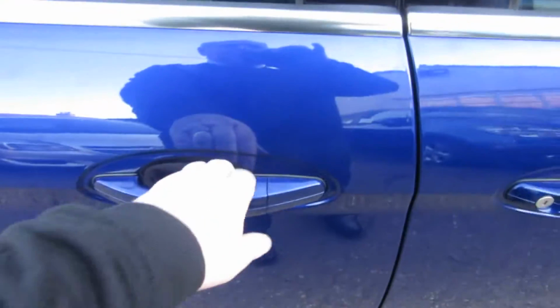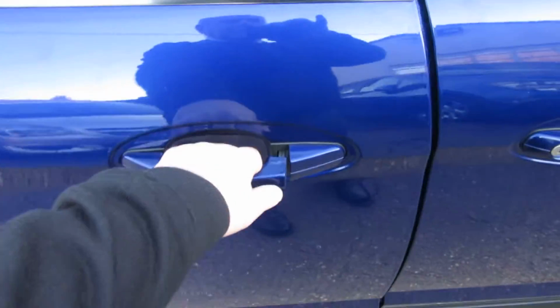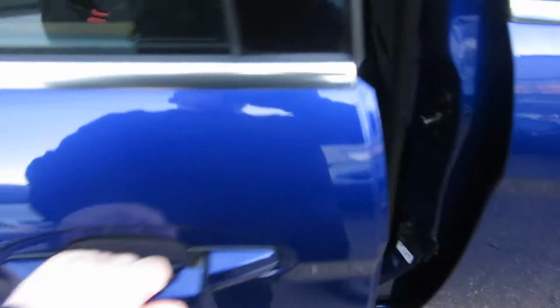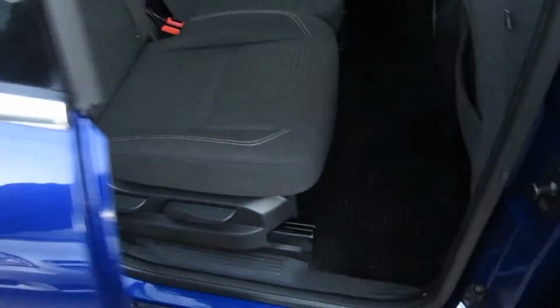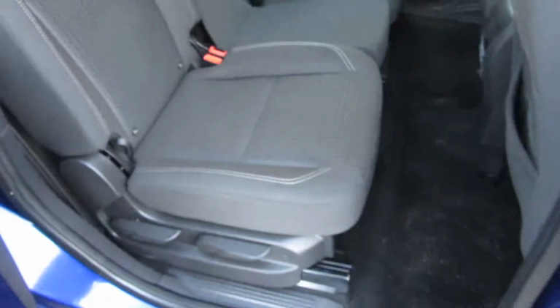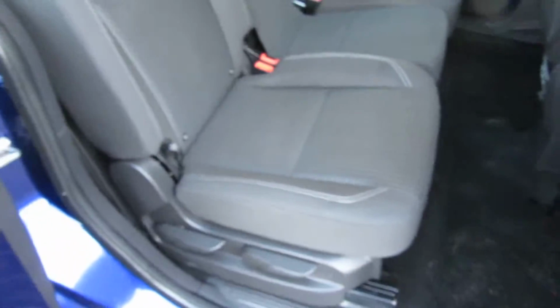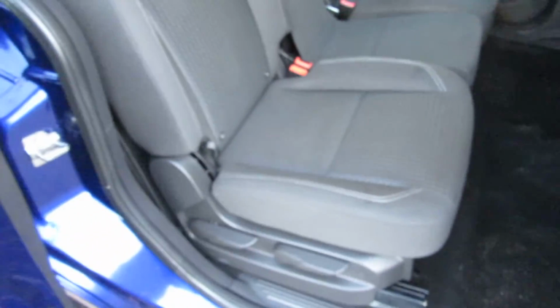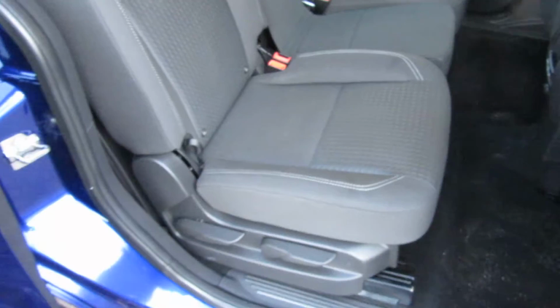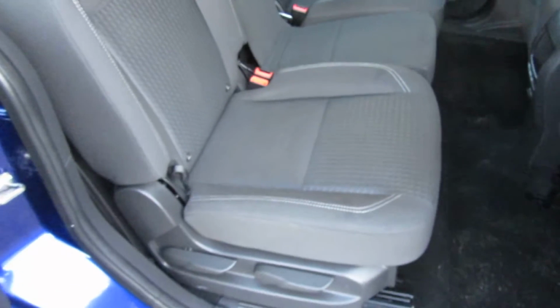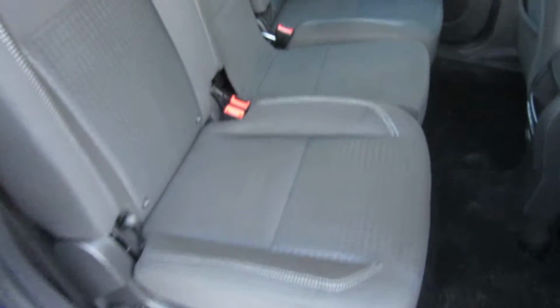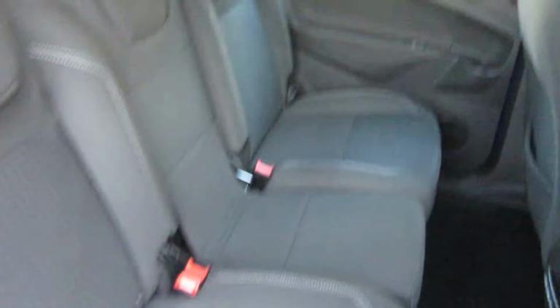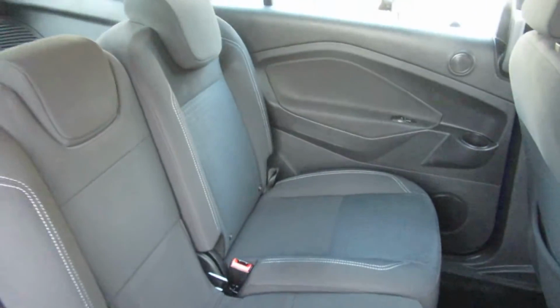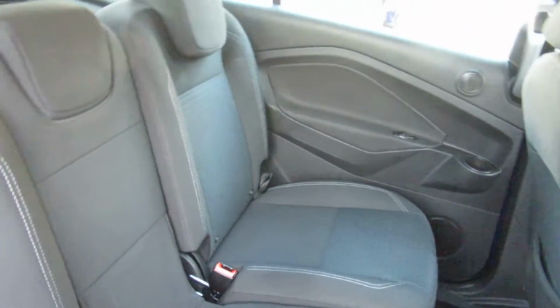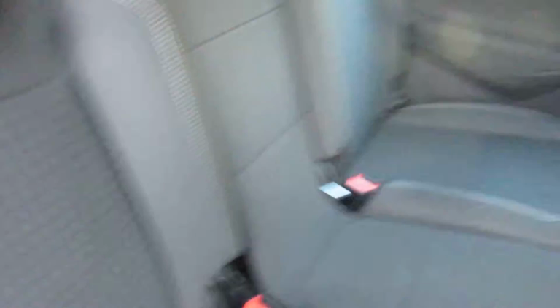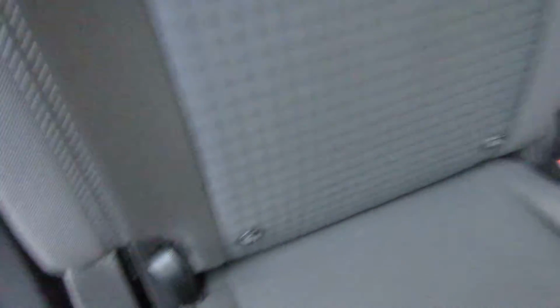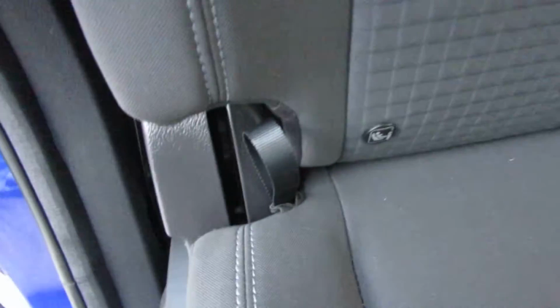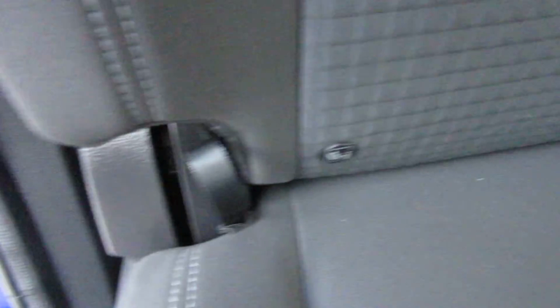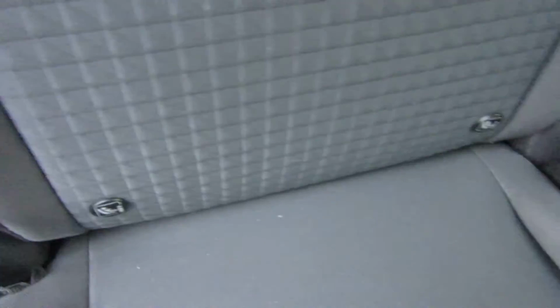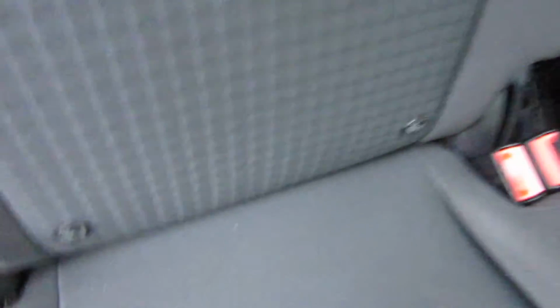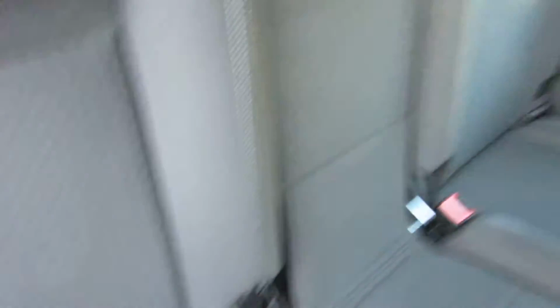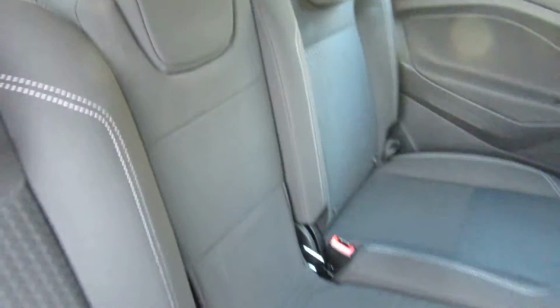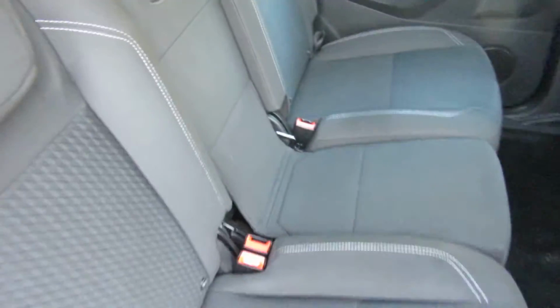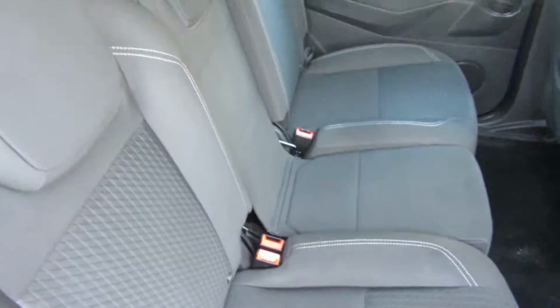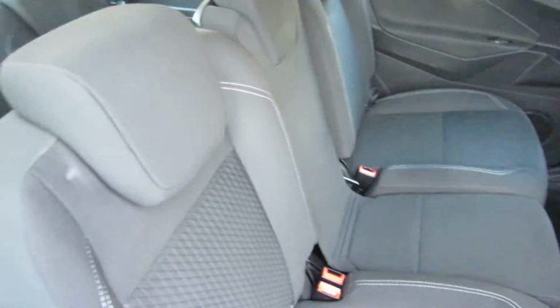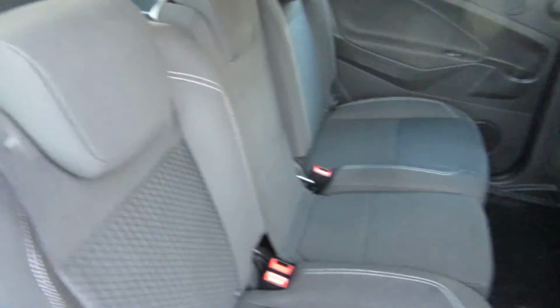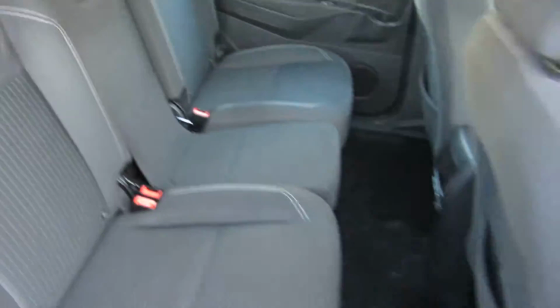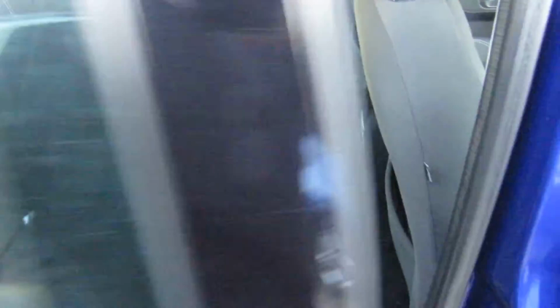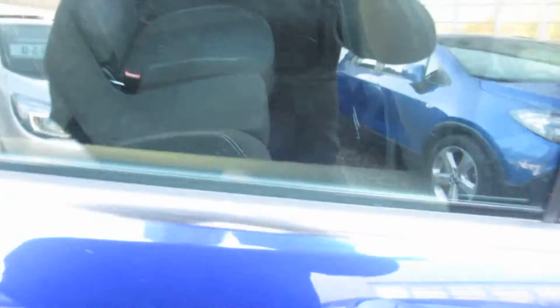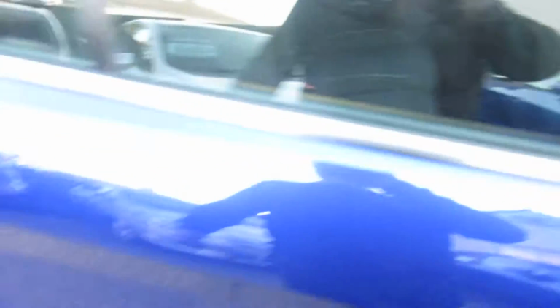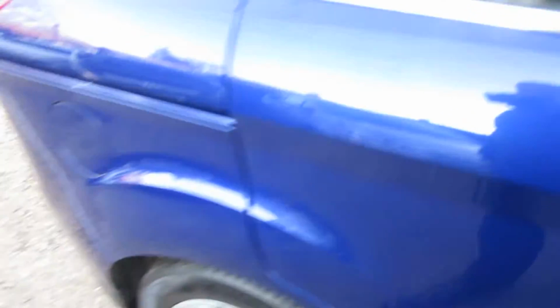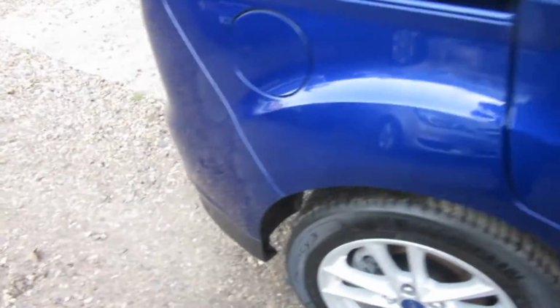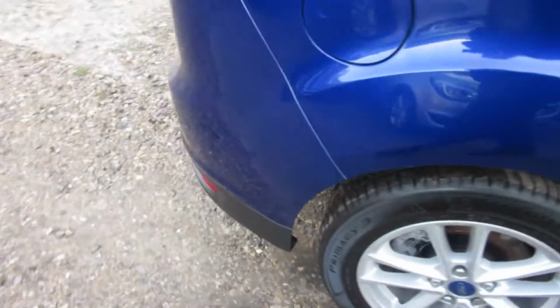It has side loading sliding doors, so the kids can't bang the car next to you. You've got ISOFIX on the outside, two seats, and a little seat that folds down to give you access to the back two seats.